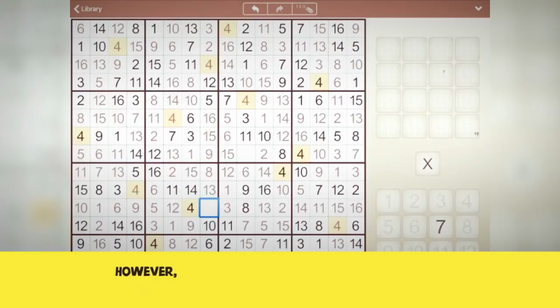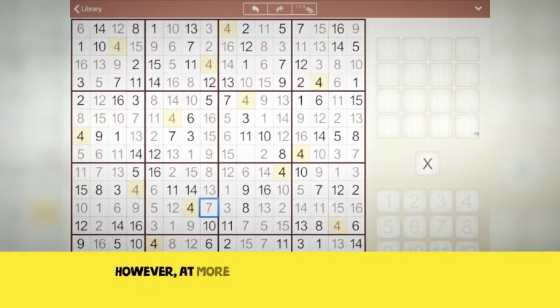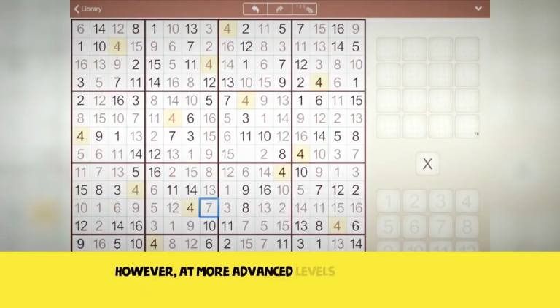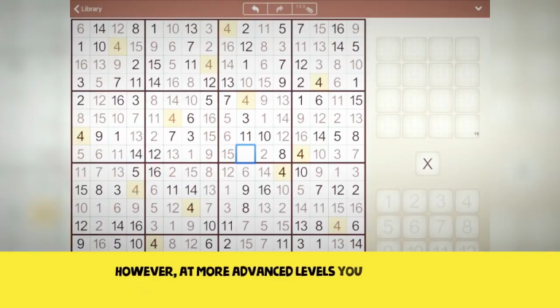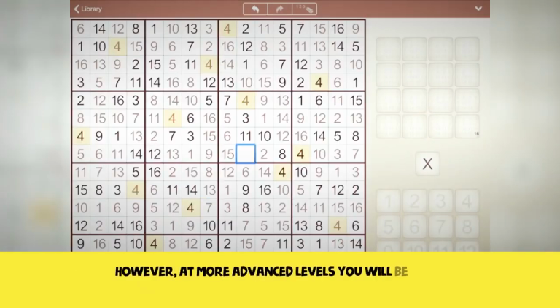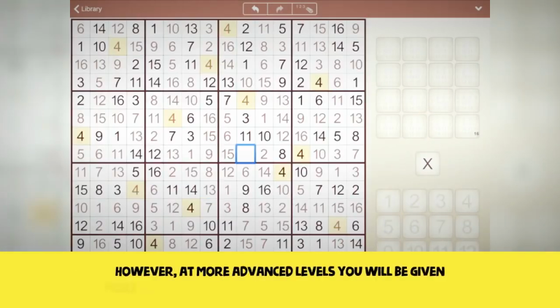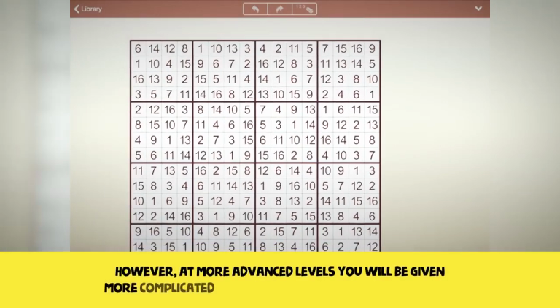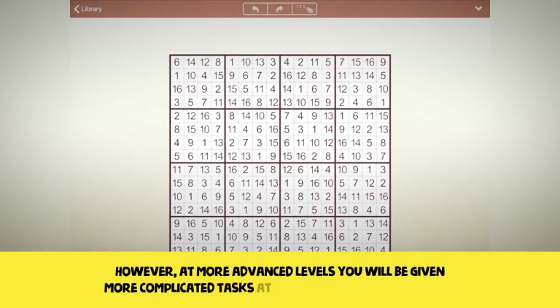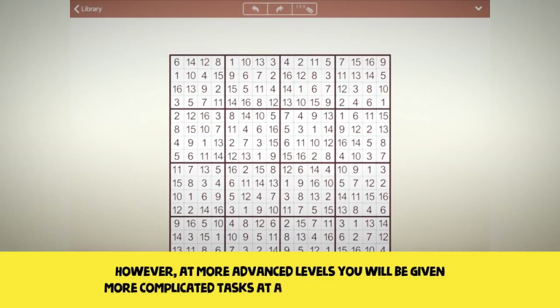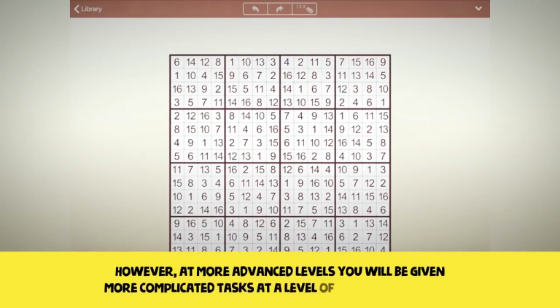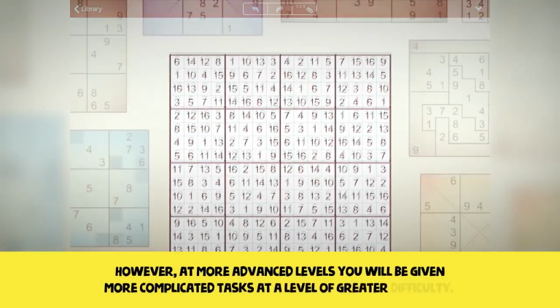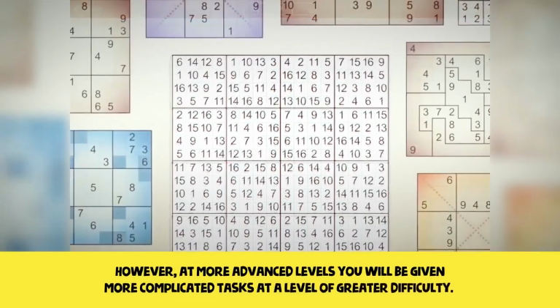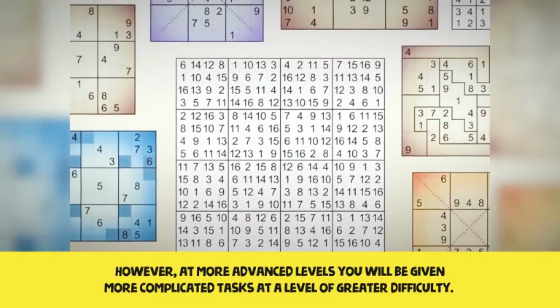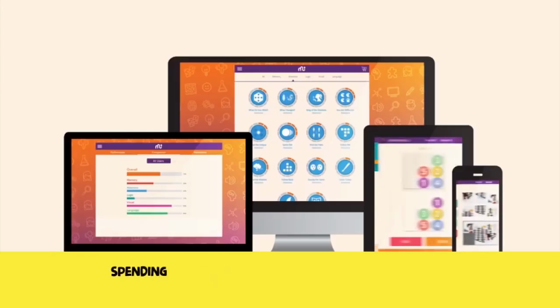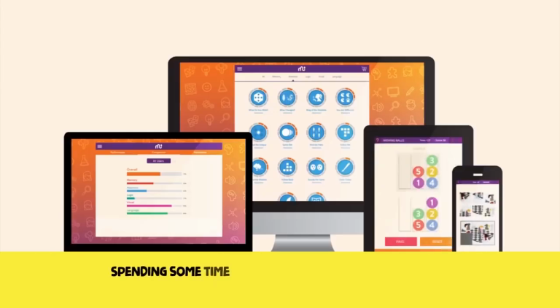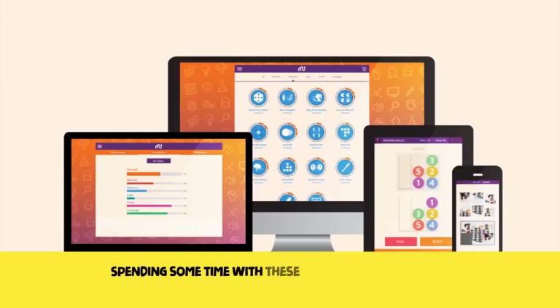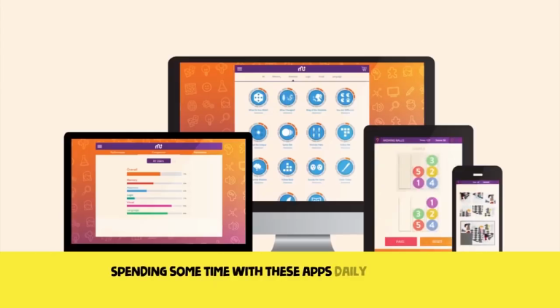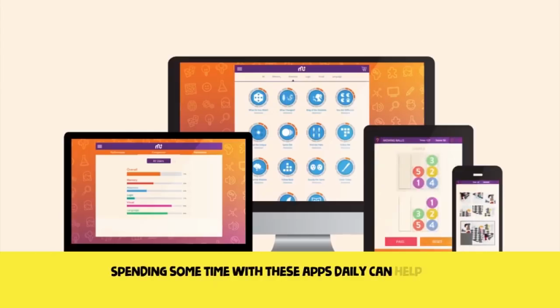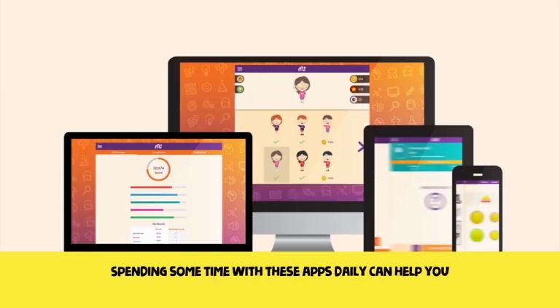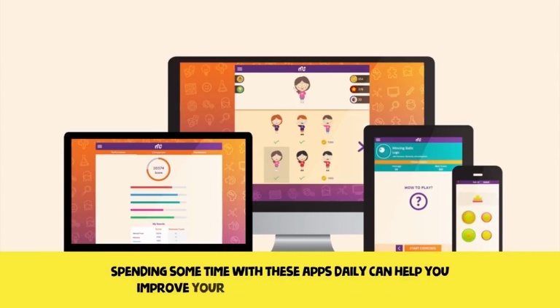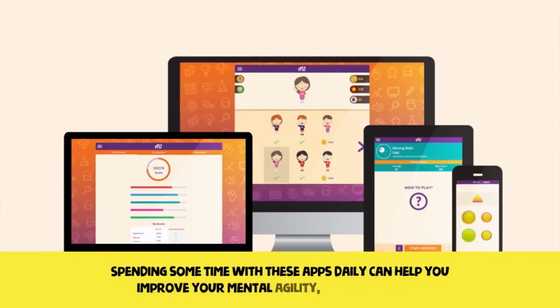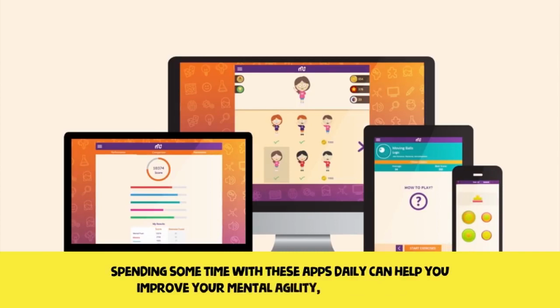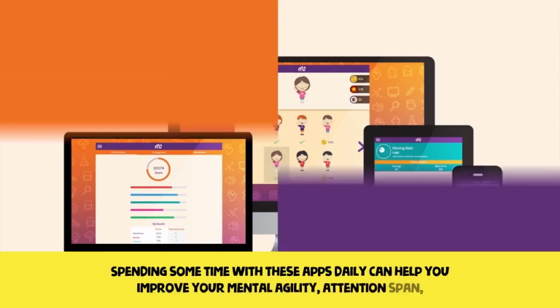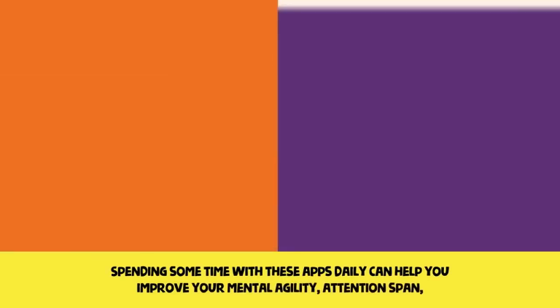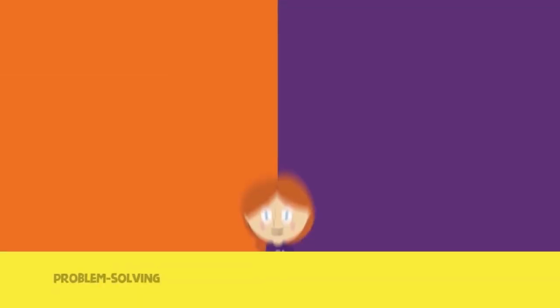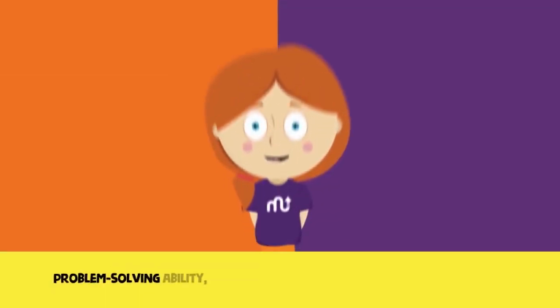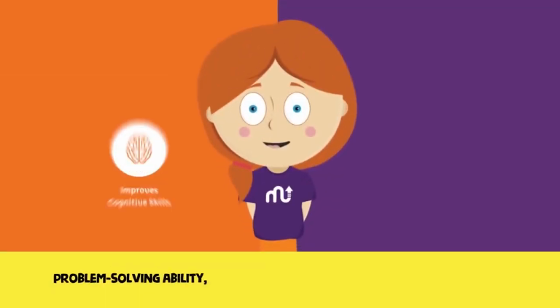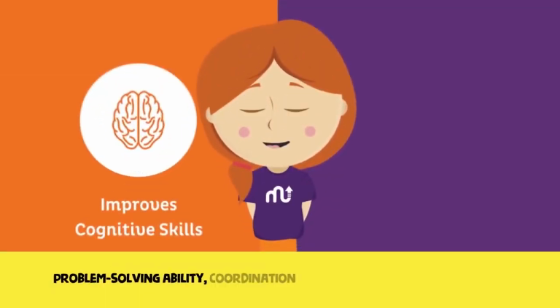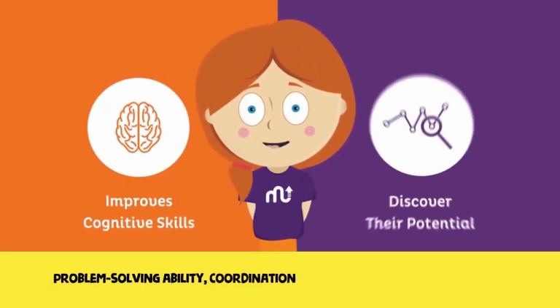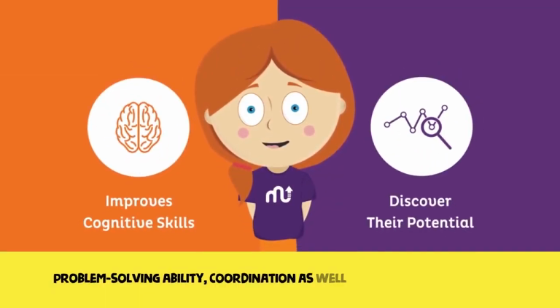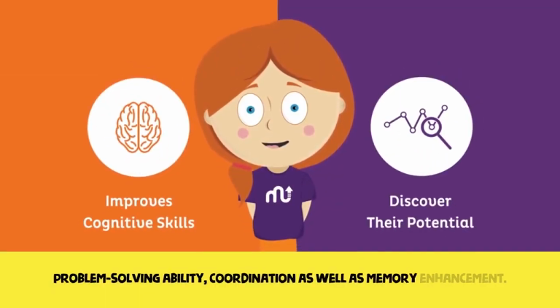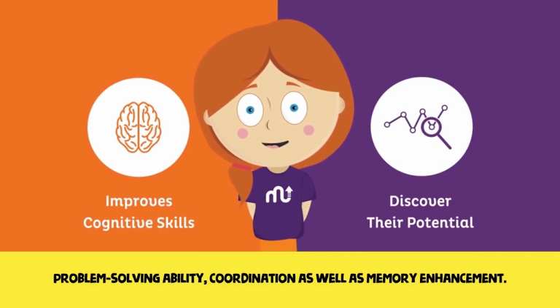At more advanced levels, you will be given more complicated tasks at a greater level of difficulty. Spending some time with these apps daily can help you improve your mental agility, attention span, problem solving ability, coordination, as well as memory enhancement.